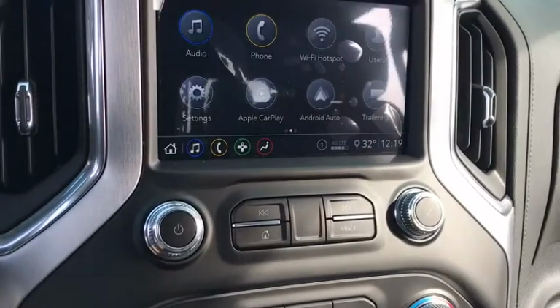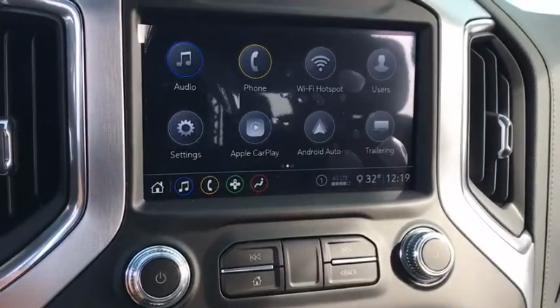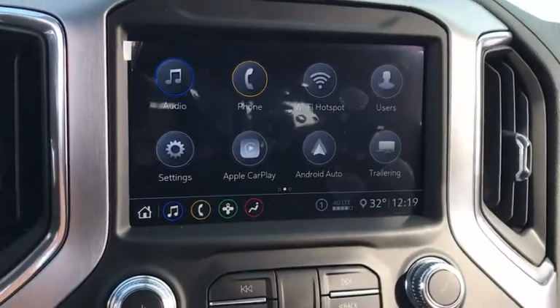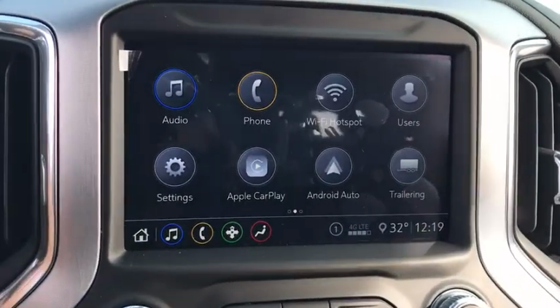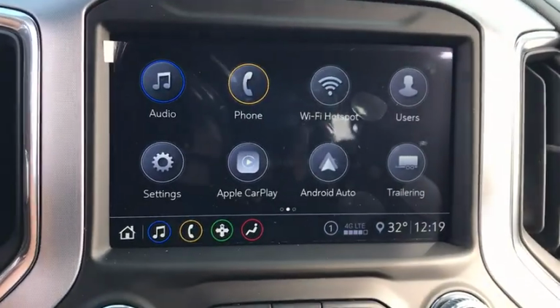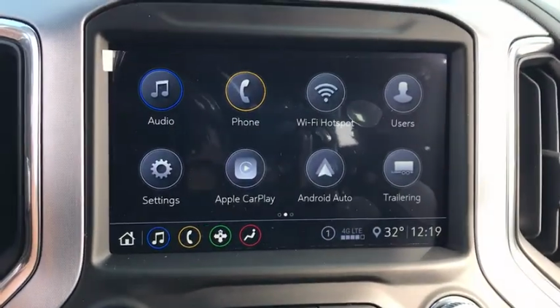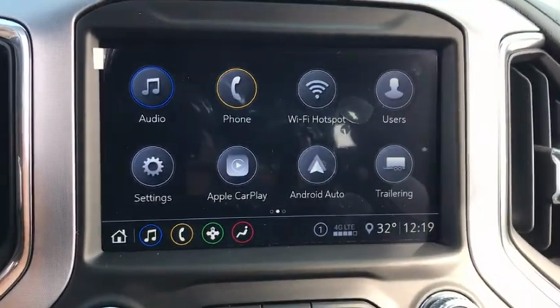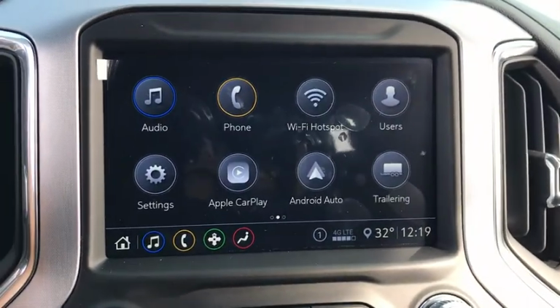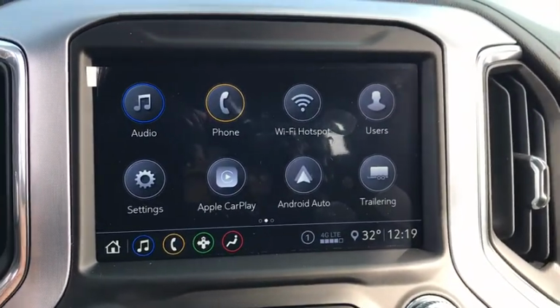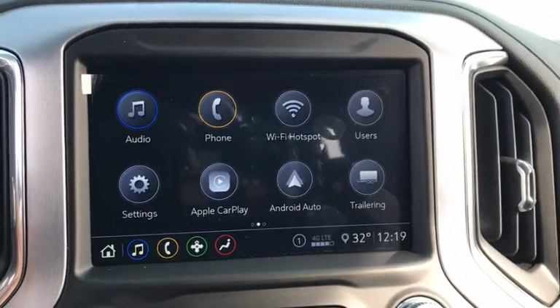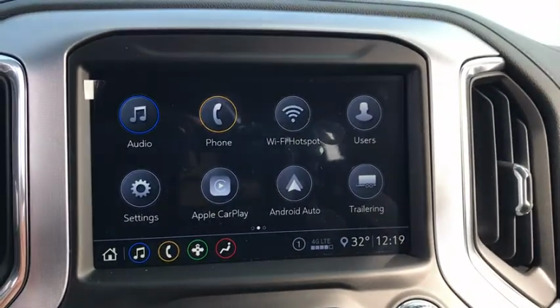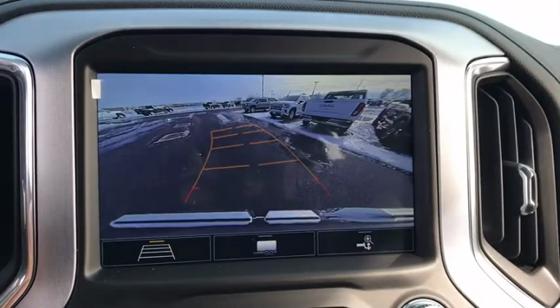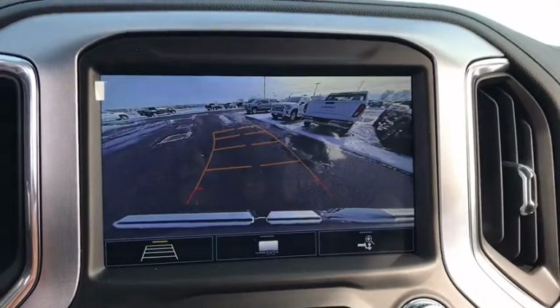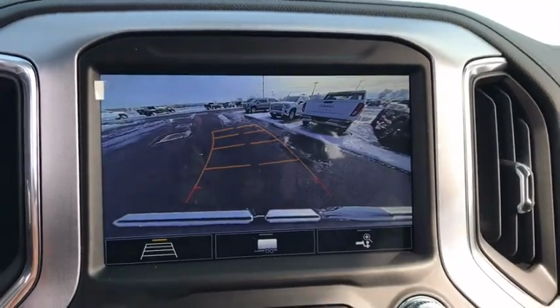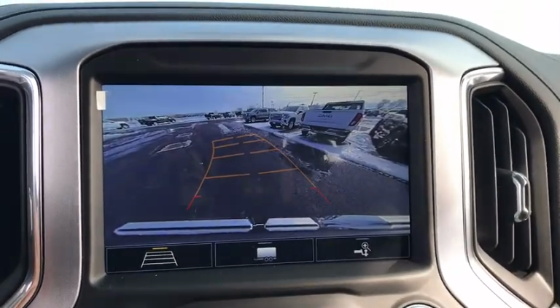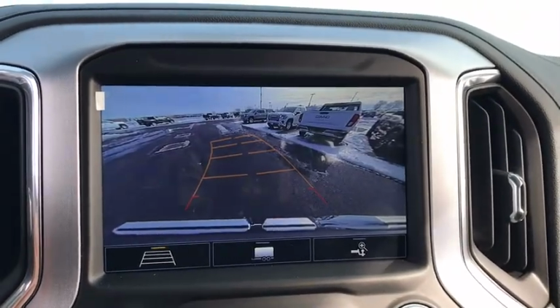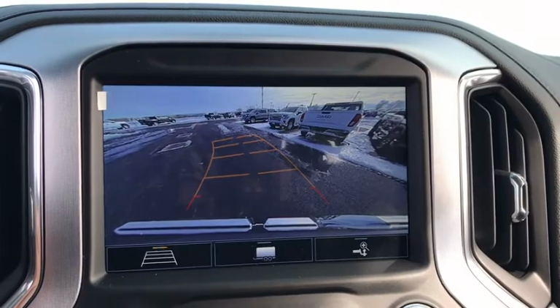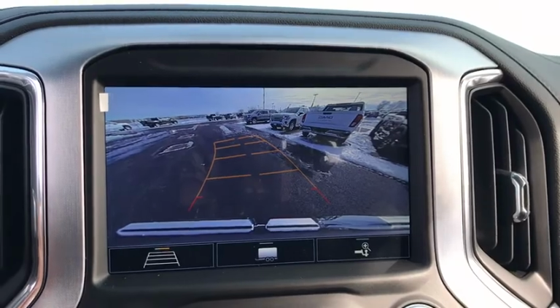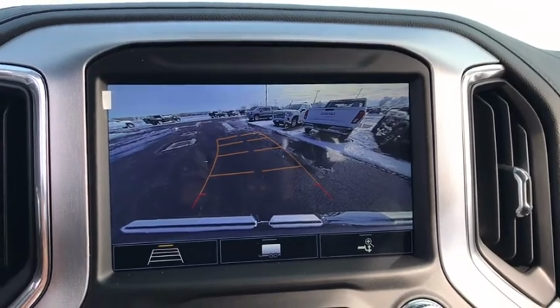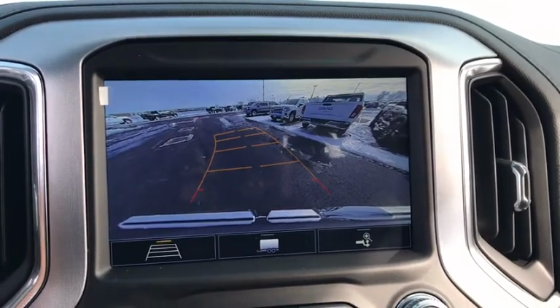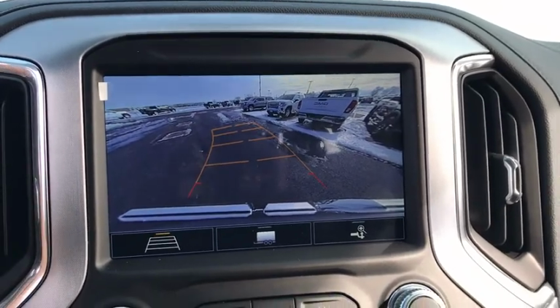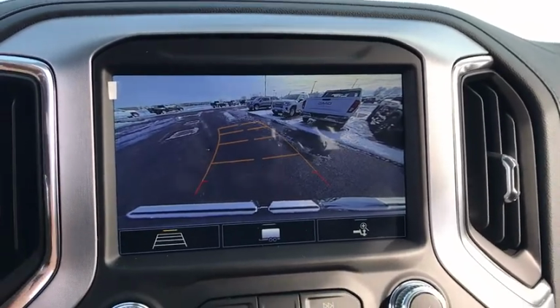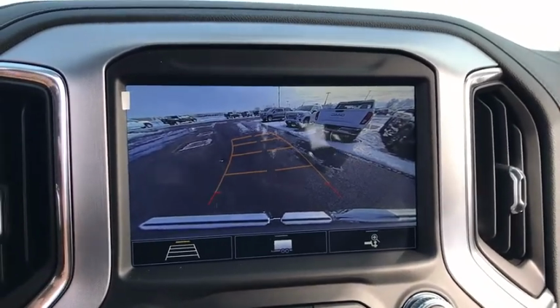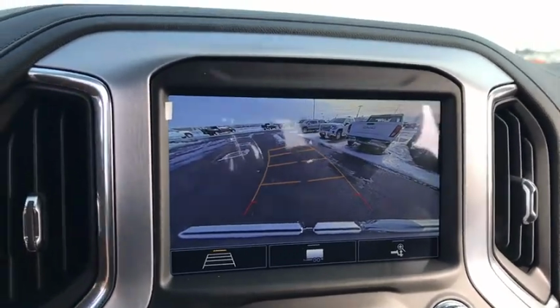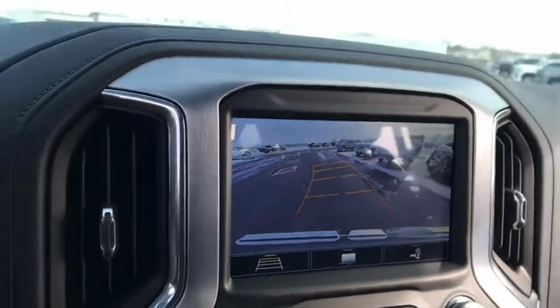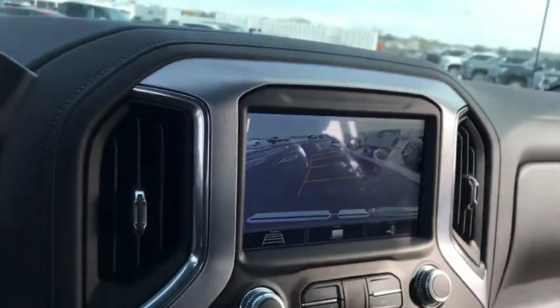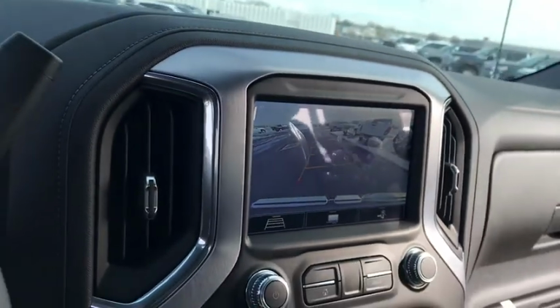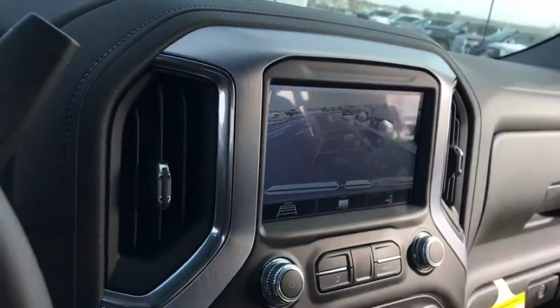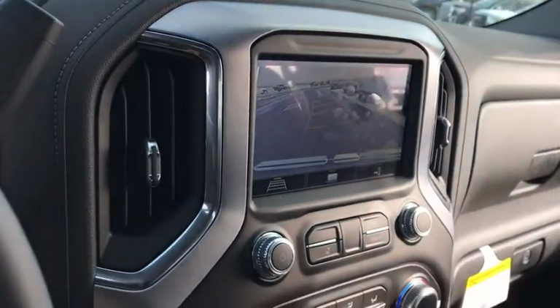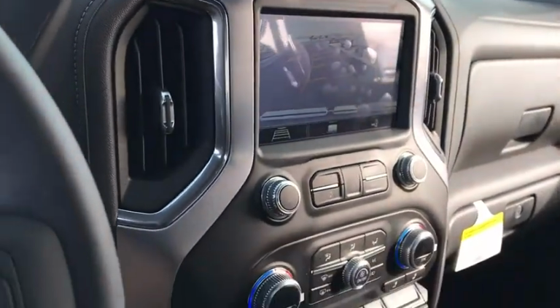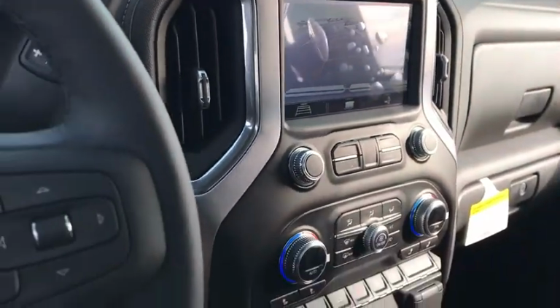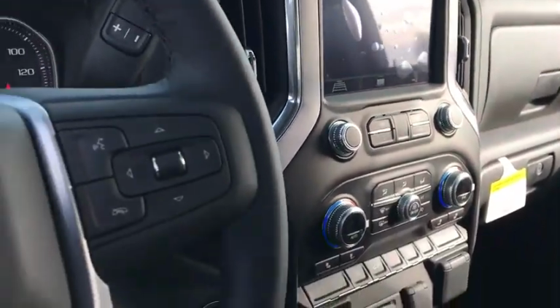Four-wheel drive, aluminum wheels, floor mats, four-wheel disc brakes, cruise control, universal garage door opener, AM-FM stereo radio, power windows.